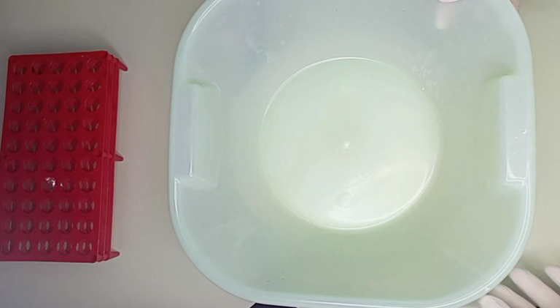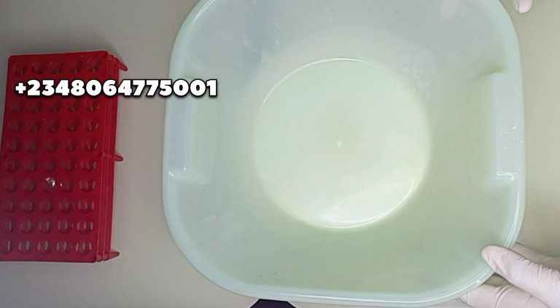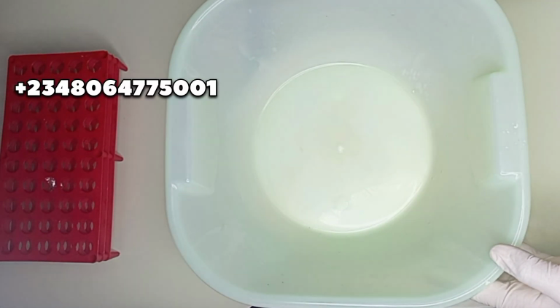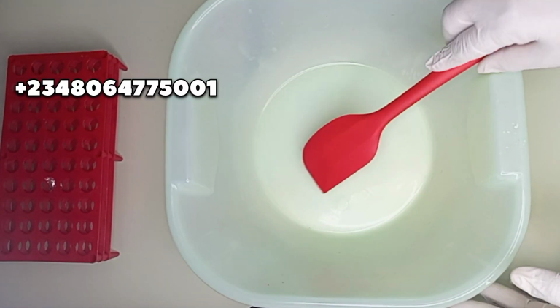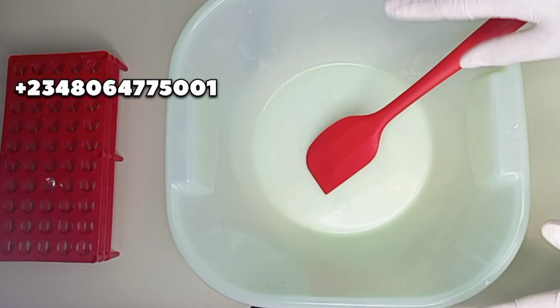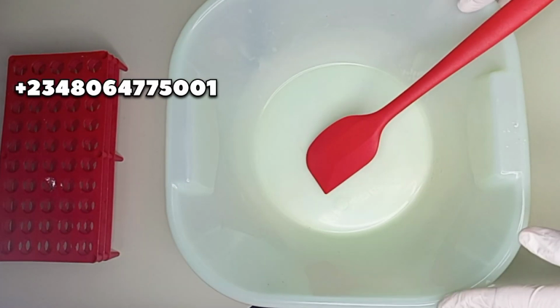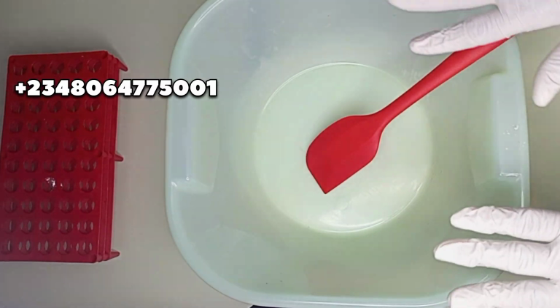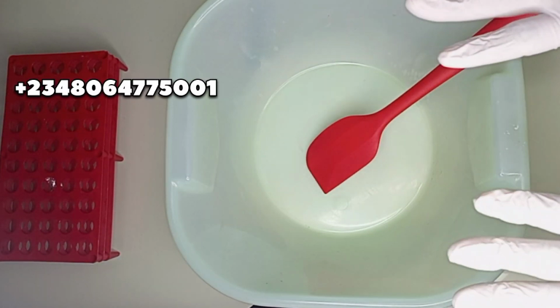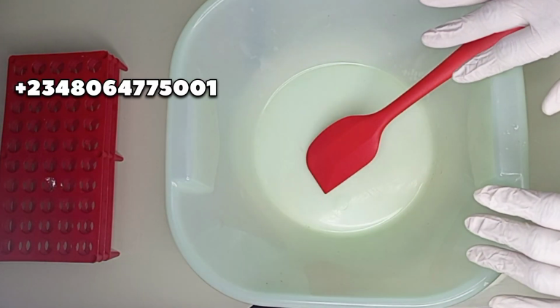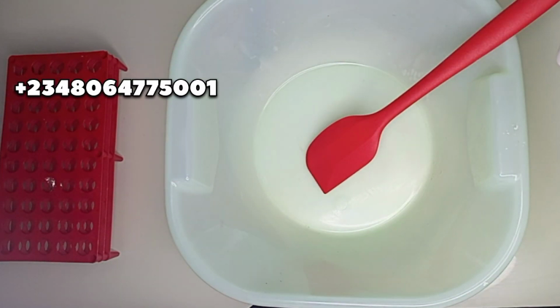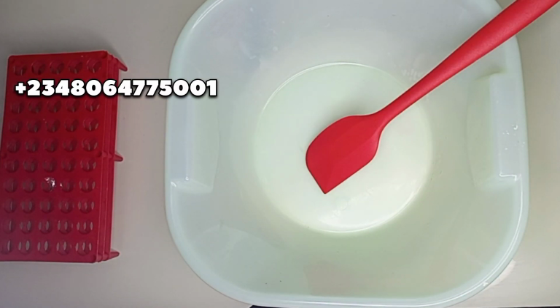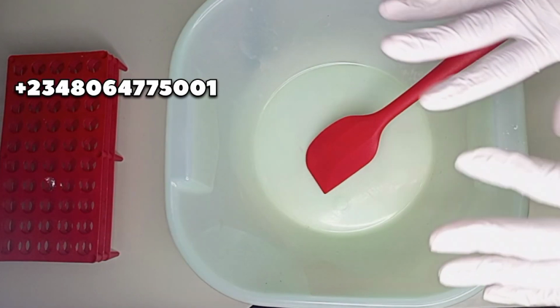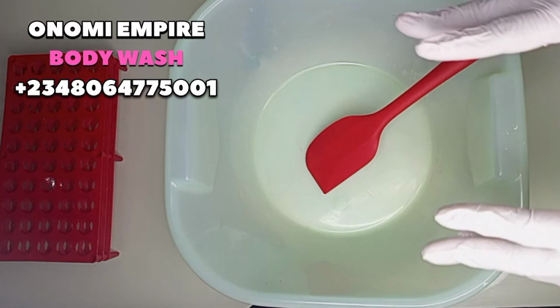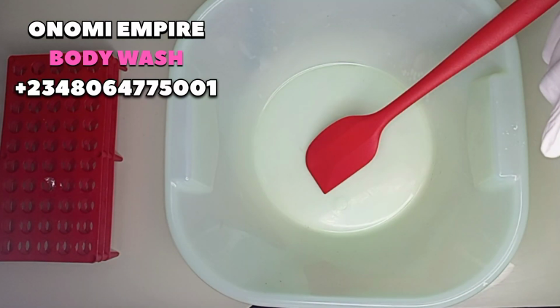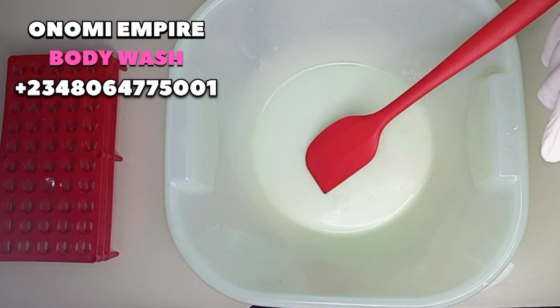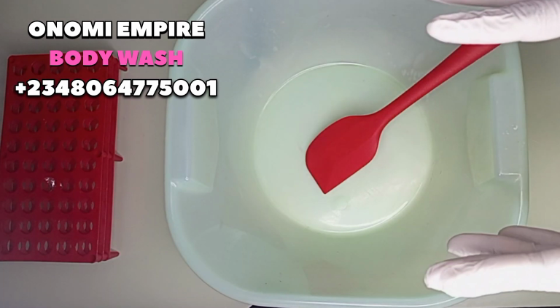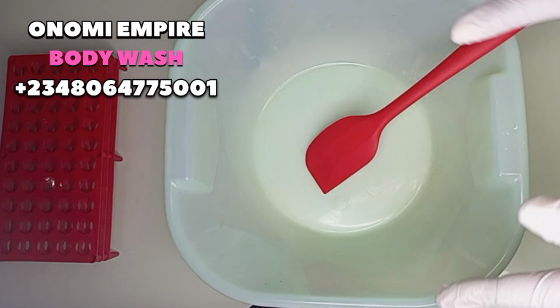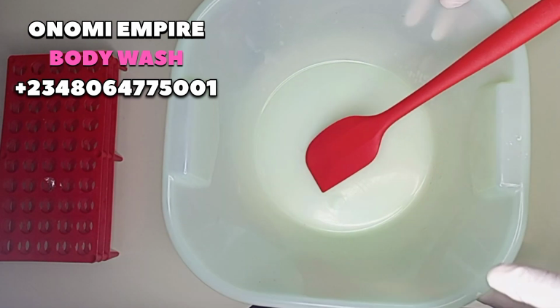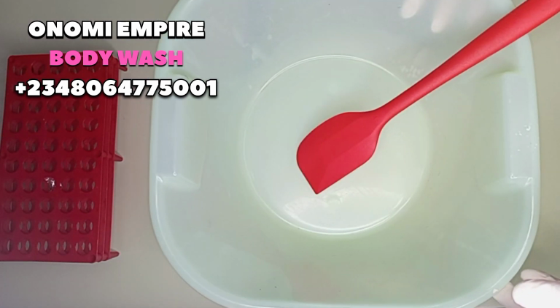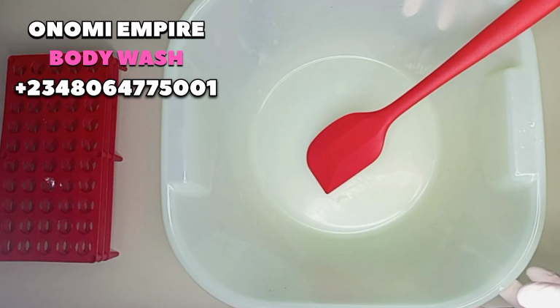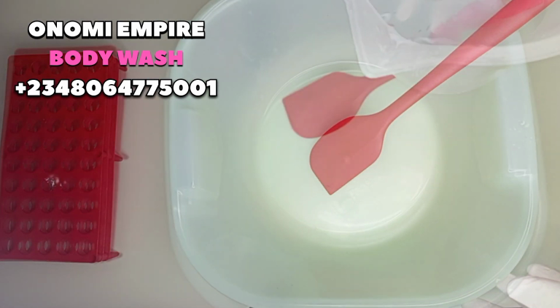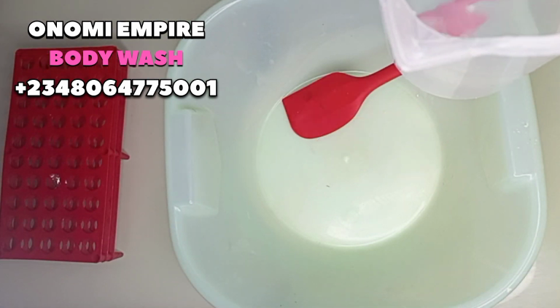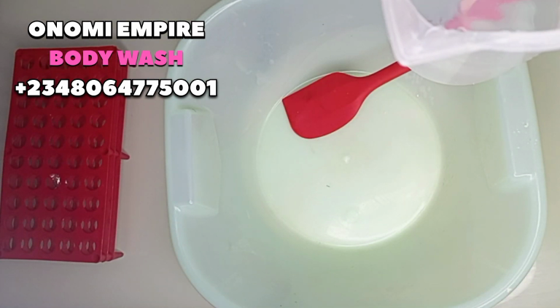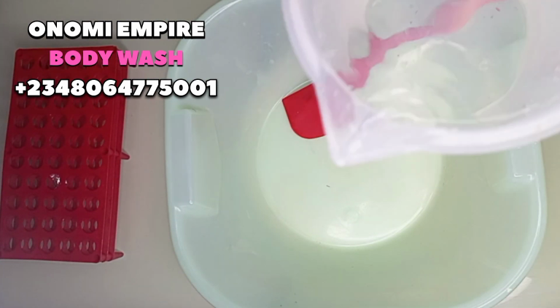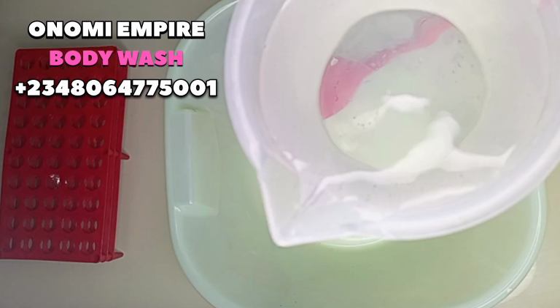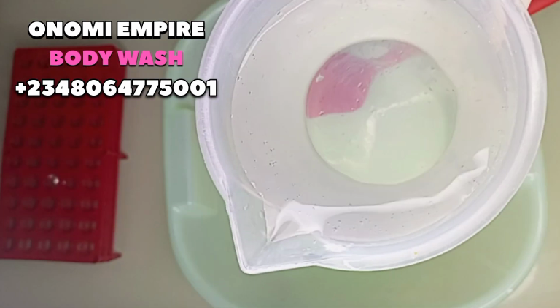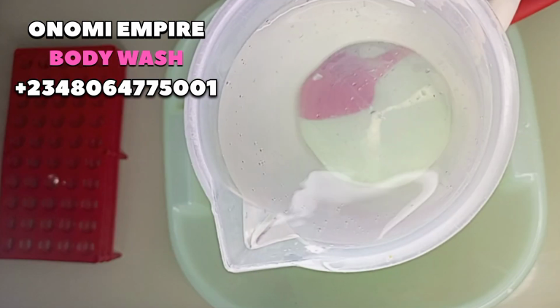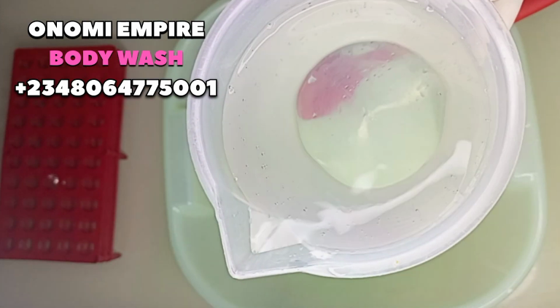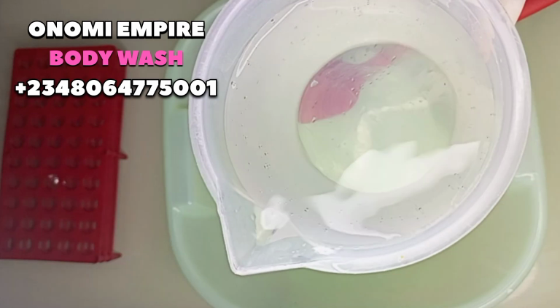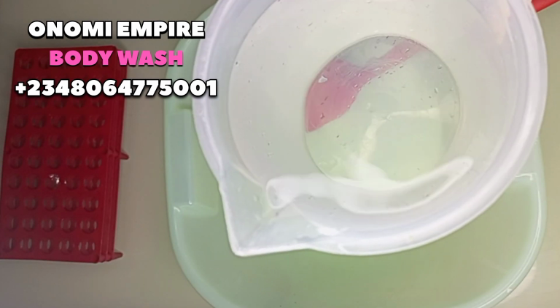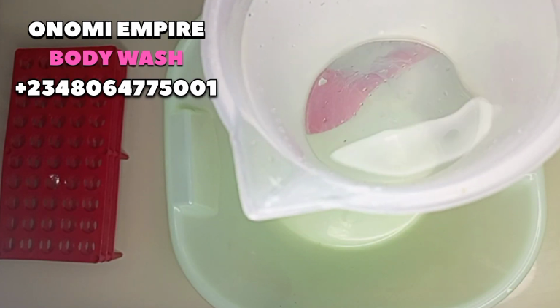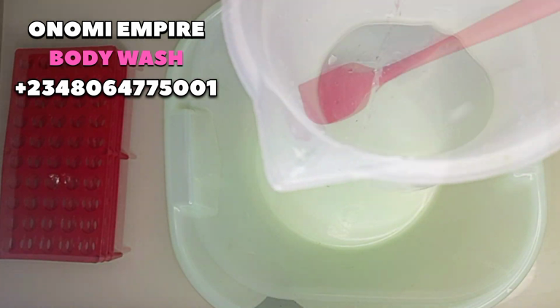Welcome to another DIY episode with Onomi's Empire. This recipe is safe for your skin and also for your babies. Let's prep all our ingredients. First thing: I measure out one liter of water.